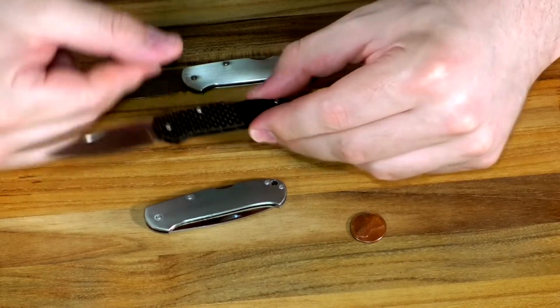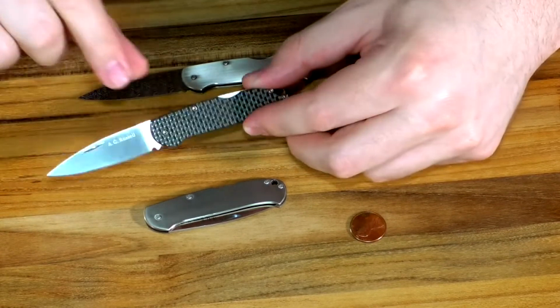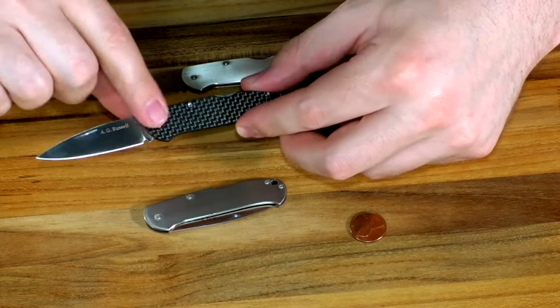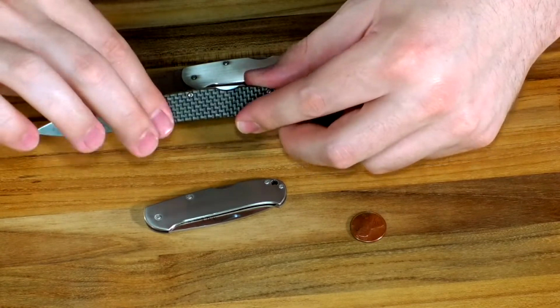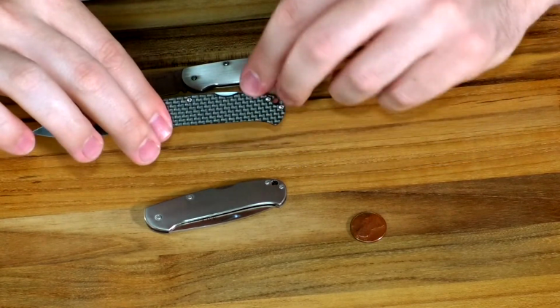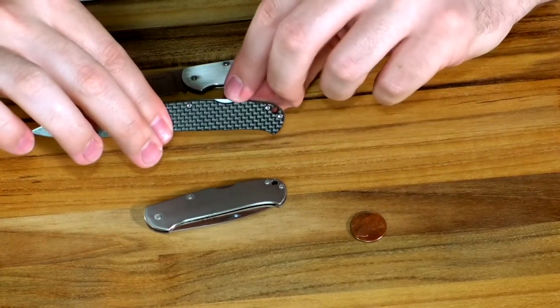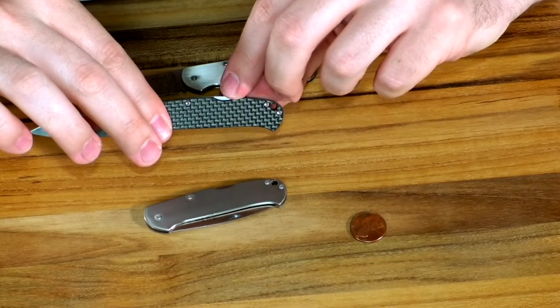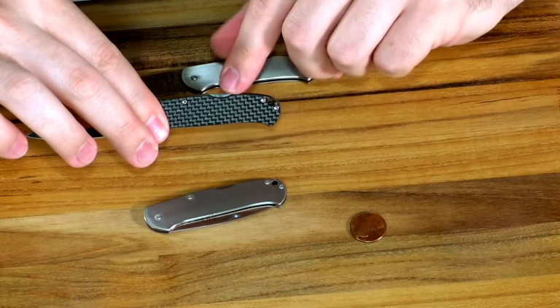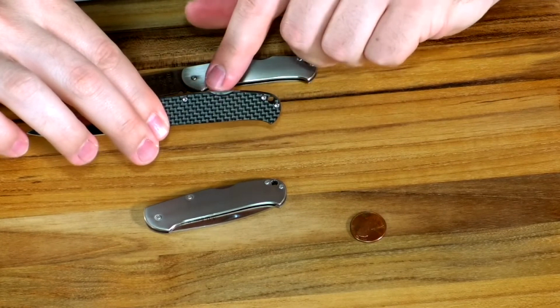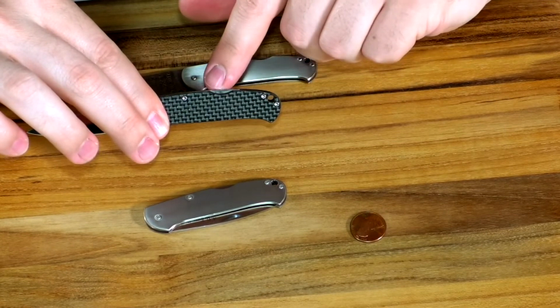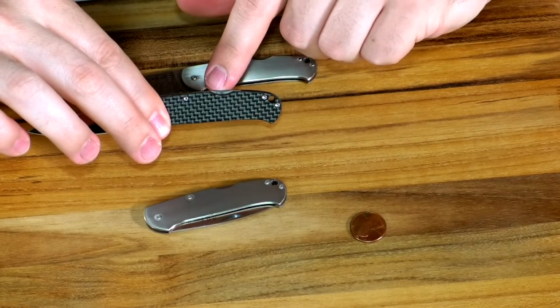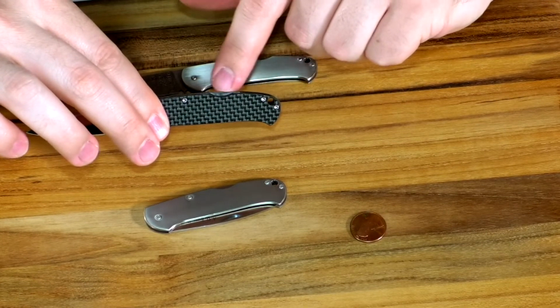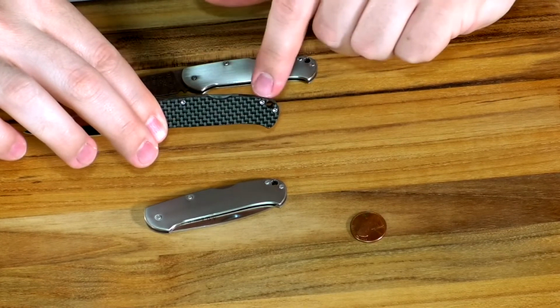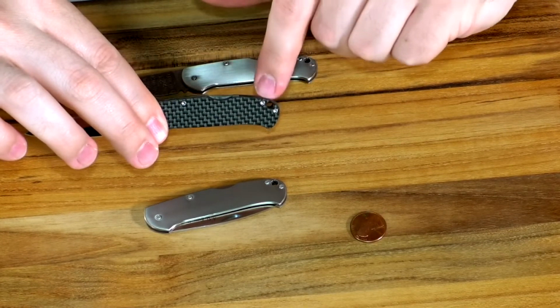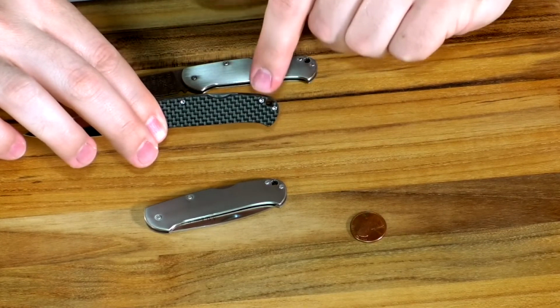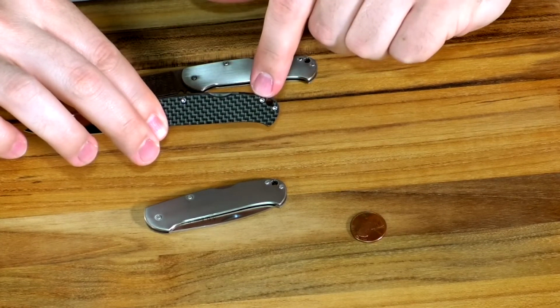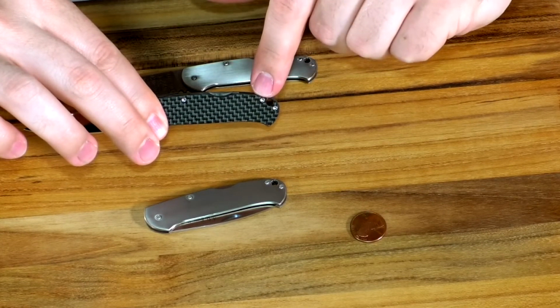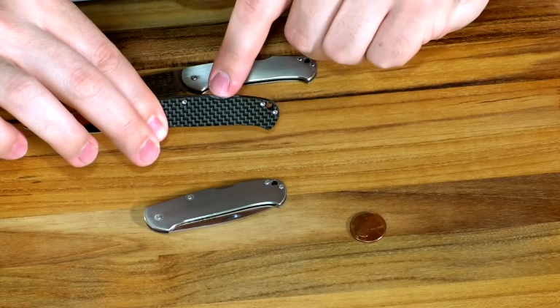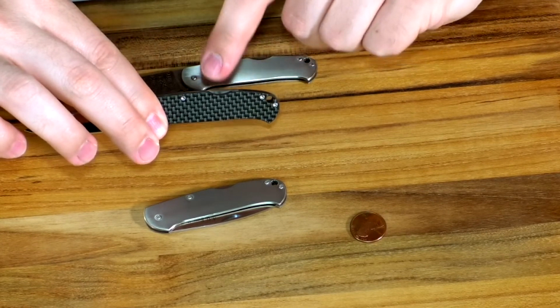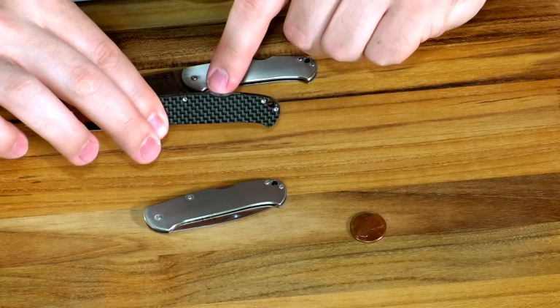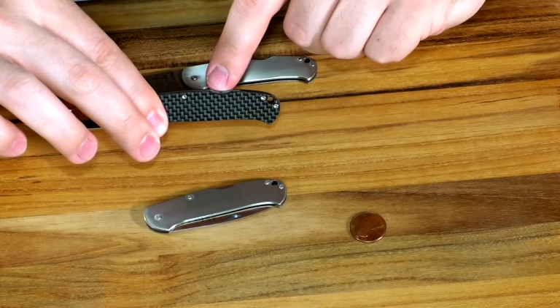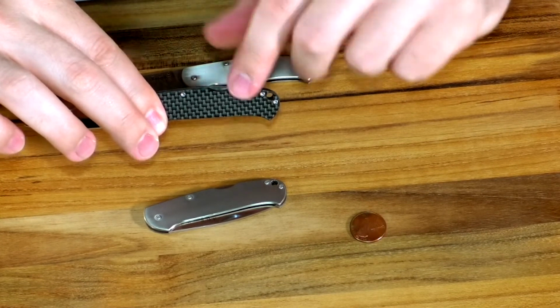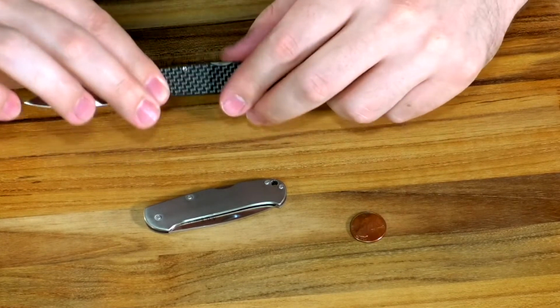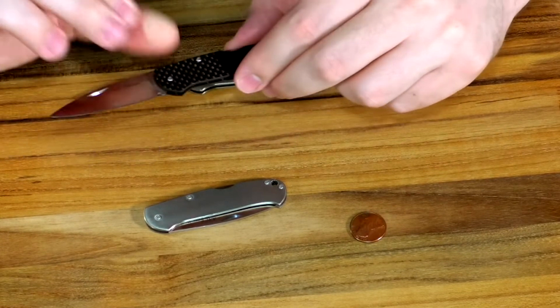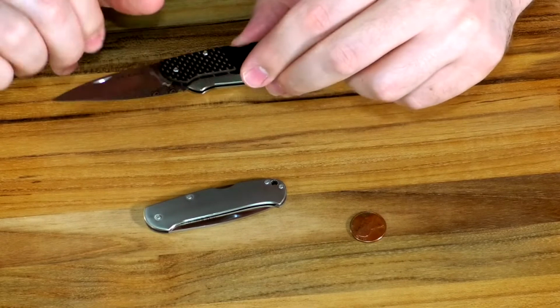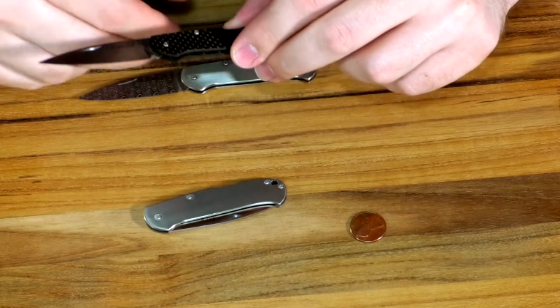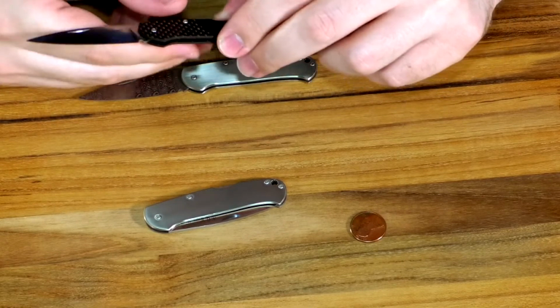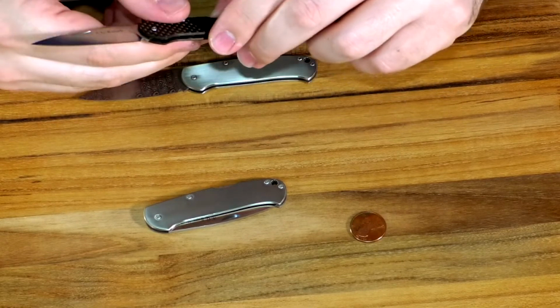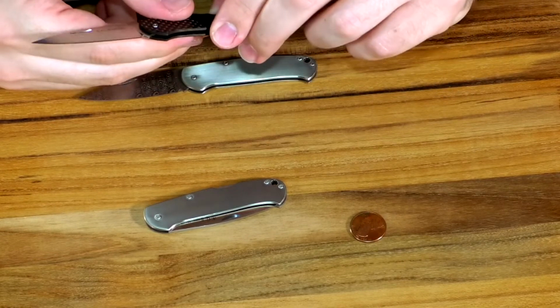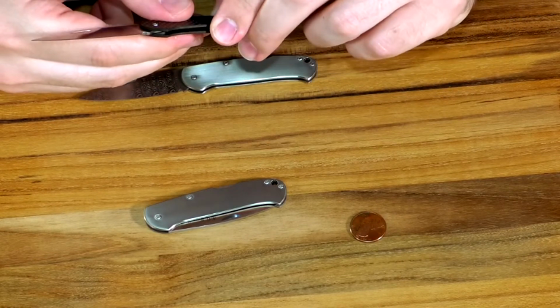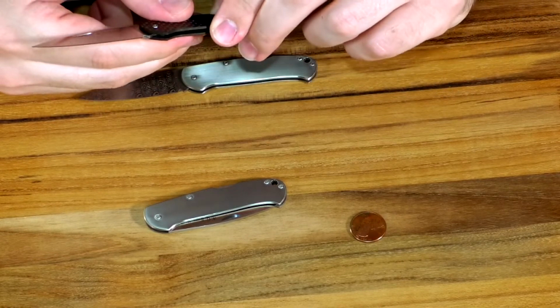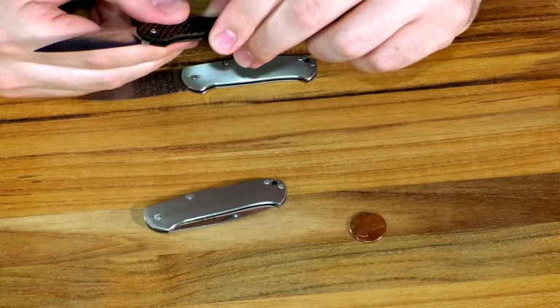It is a midlock. You can see the lock right here — works just like a lockback except instead of being in the back, it's right there in the middle. Makes it a little easier to close sometimes.